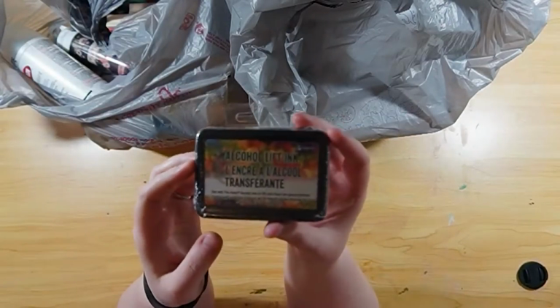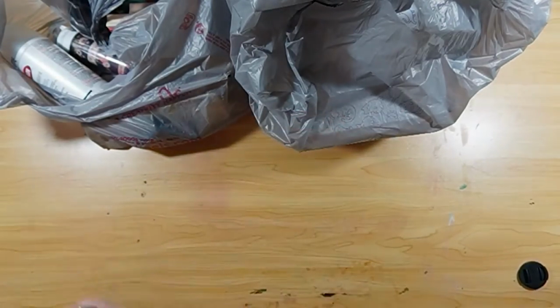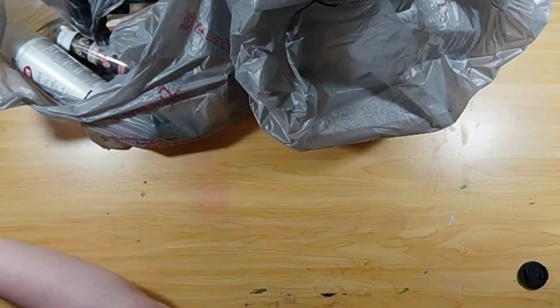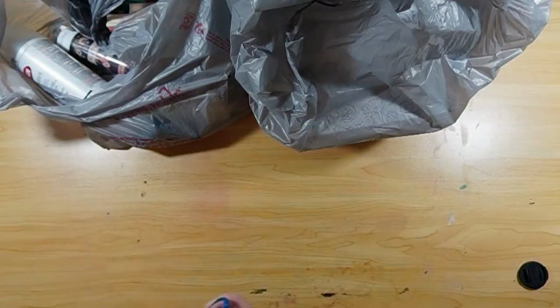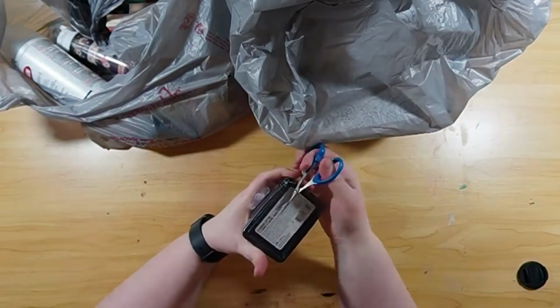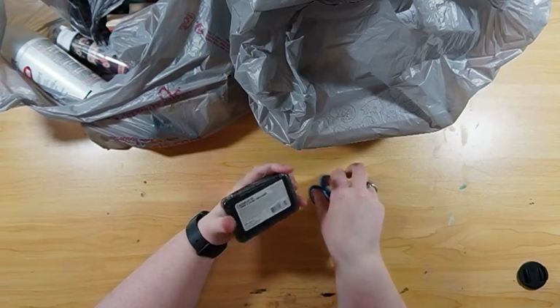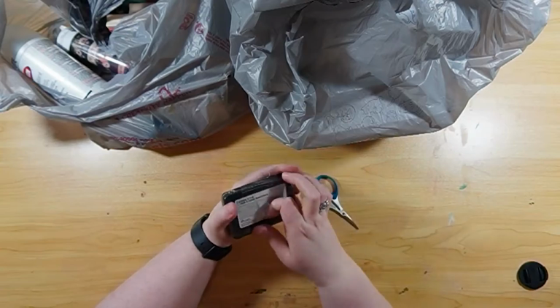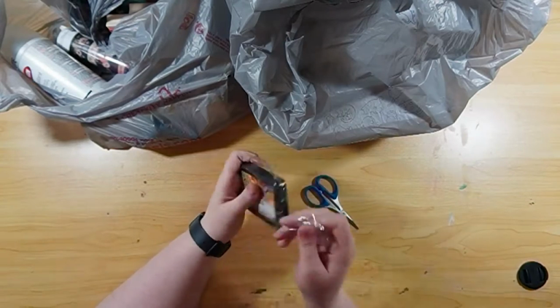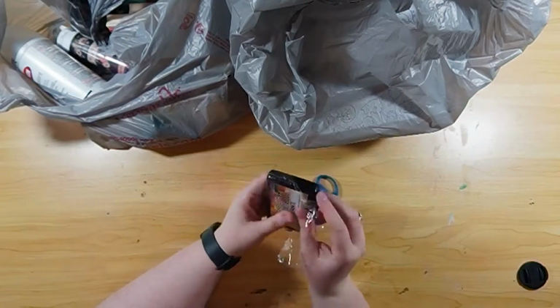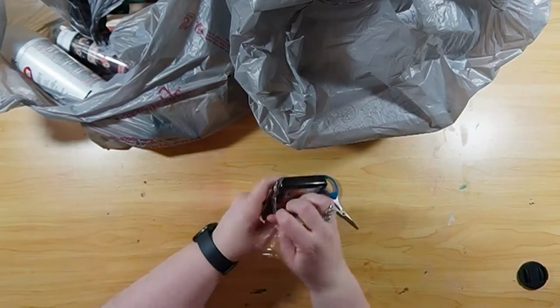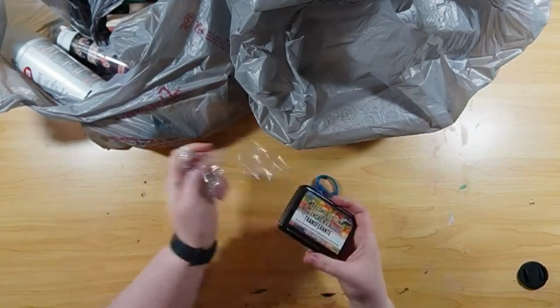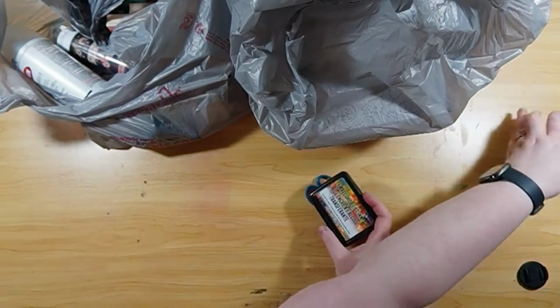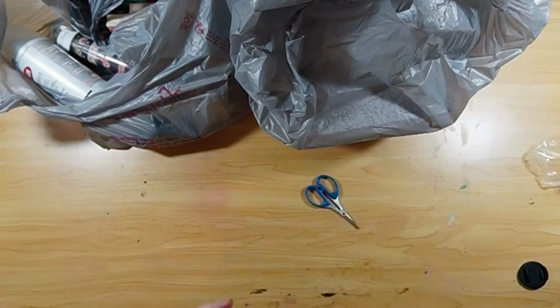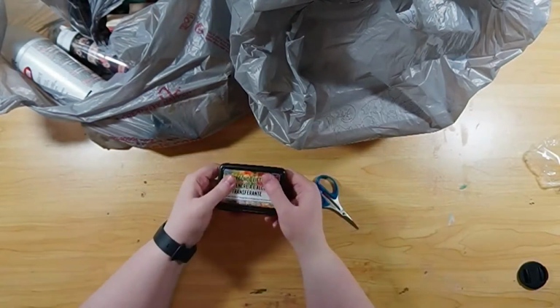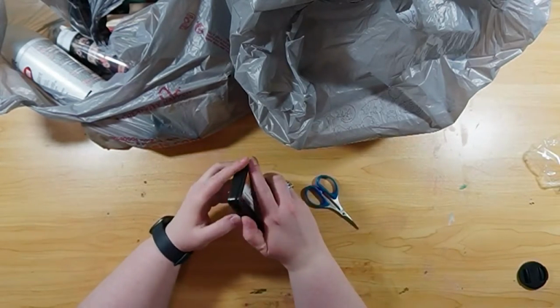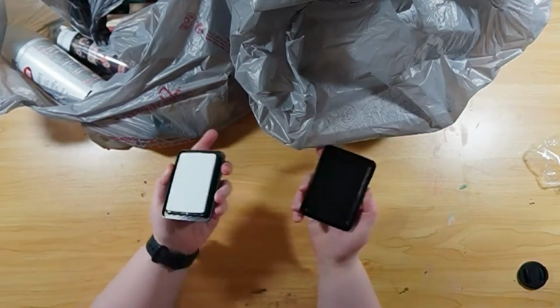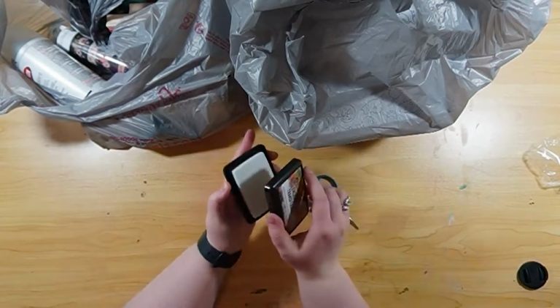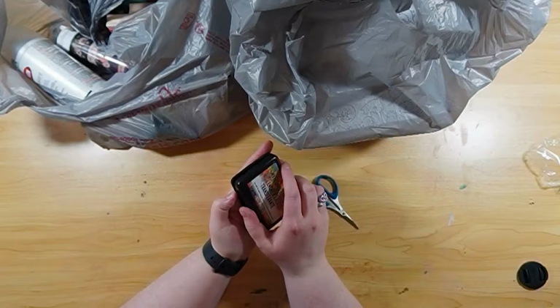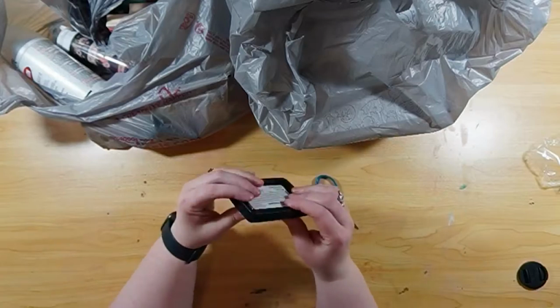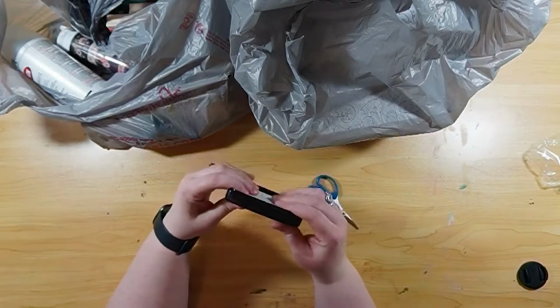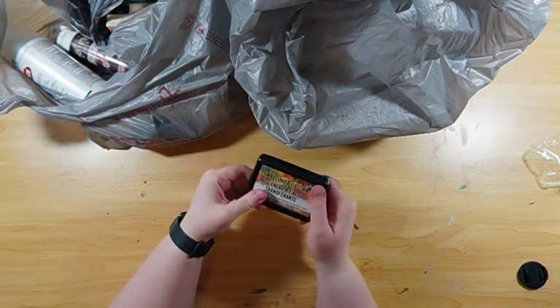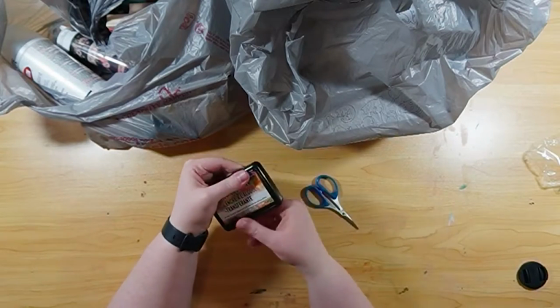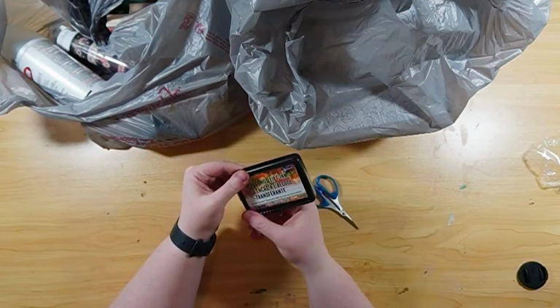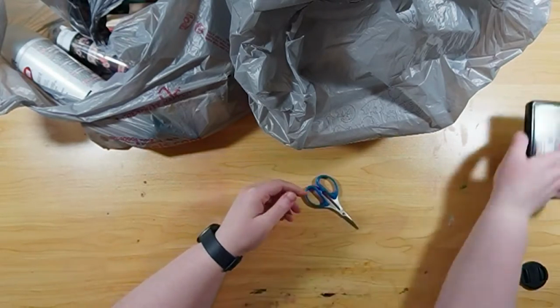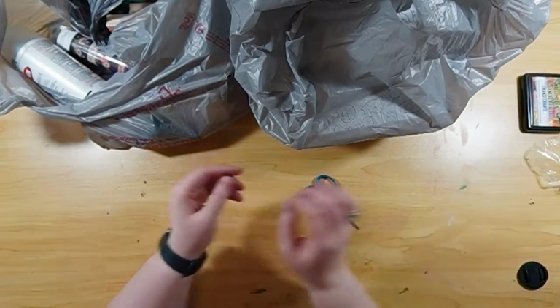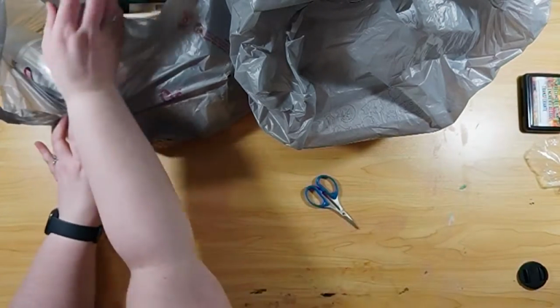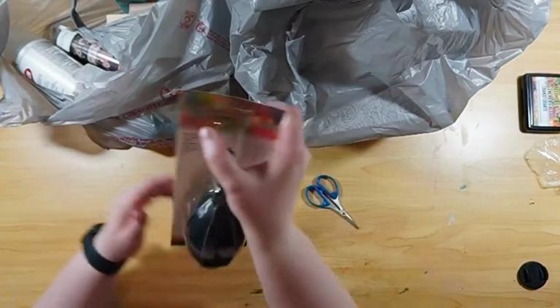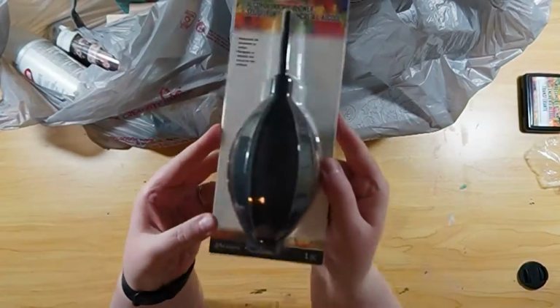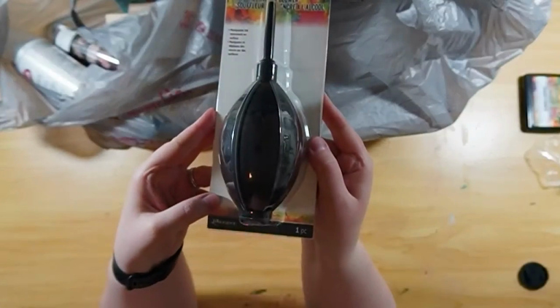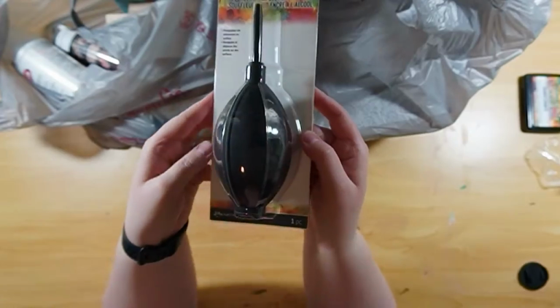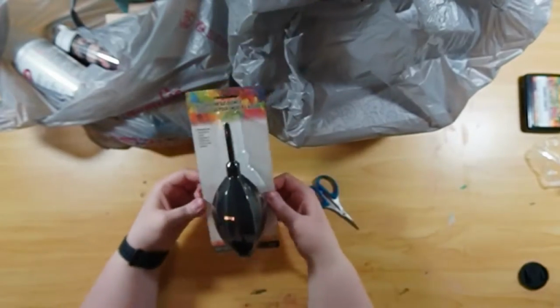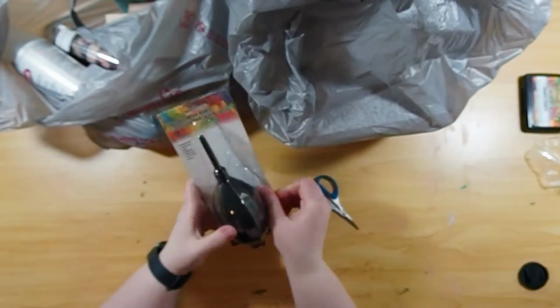Today I'm doing another art haul video. I'm very excited about this one because it is my birthday art haul video. My husband allowed me to go to Michael's and just fill up the shopping cart with whatever I wanted — no limits. It was great.